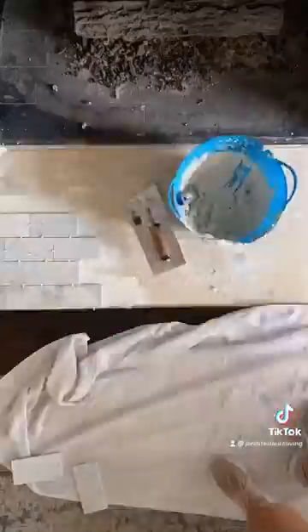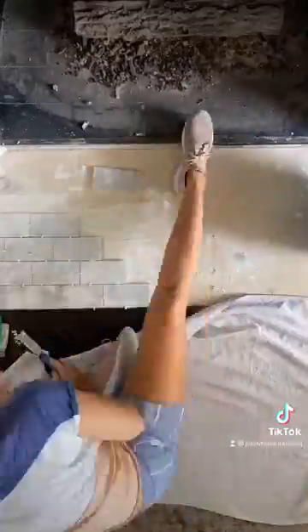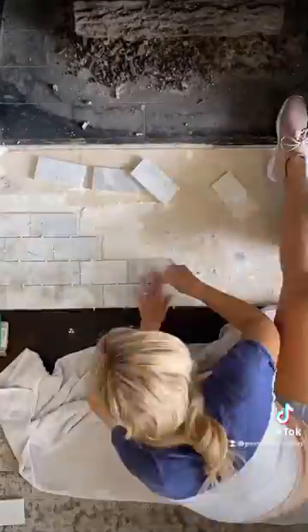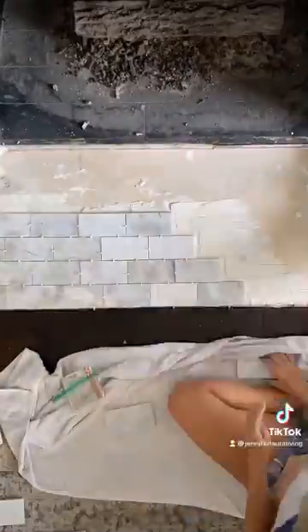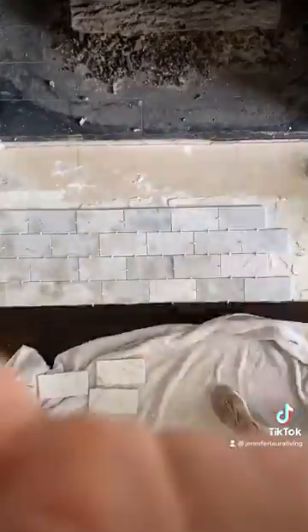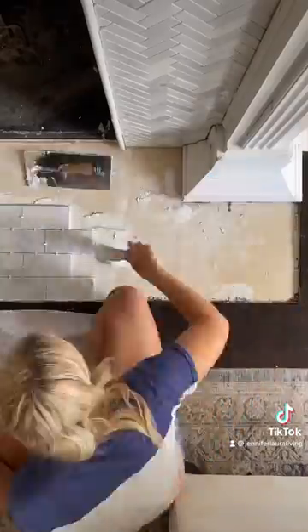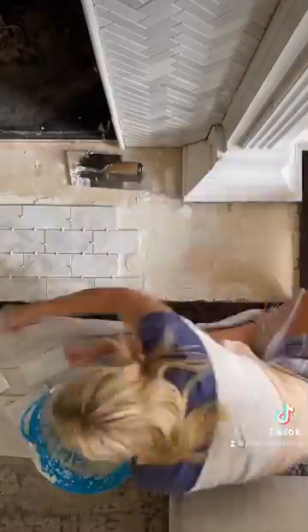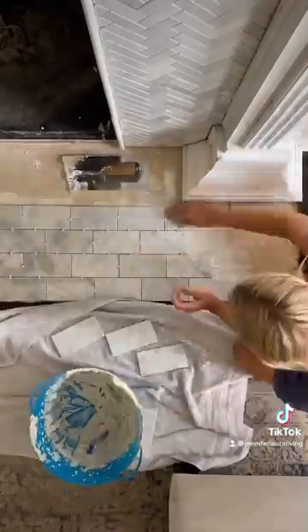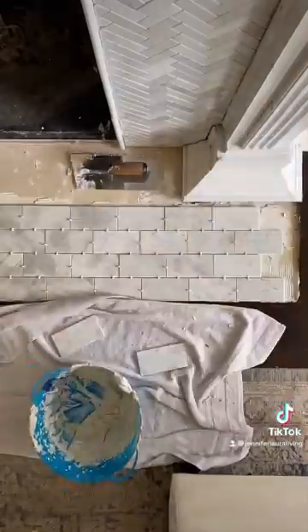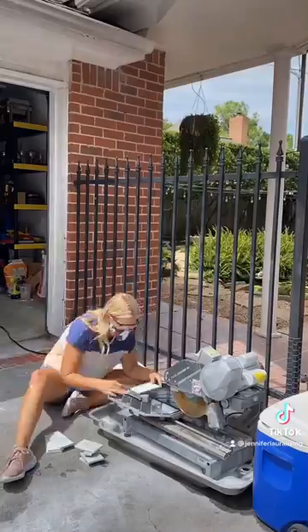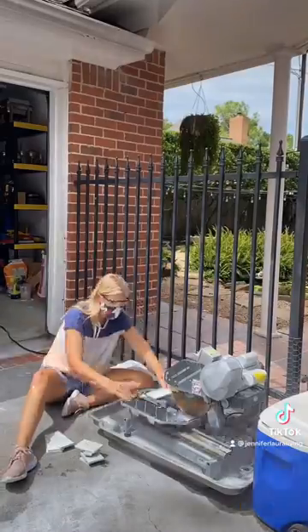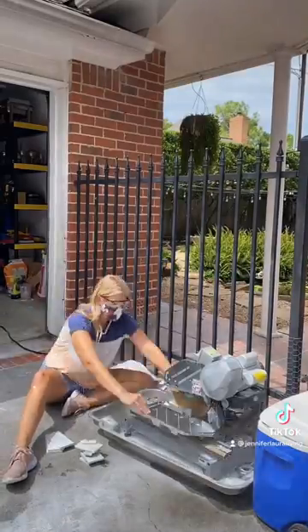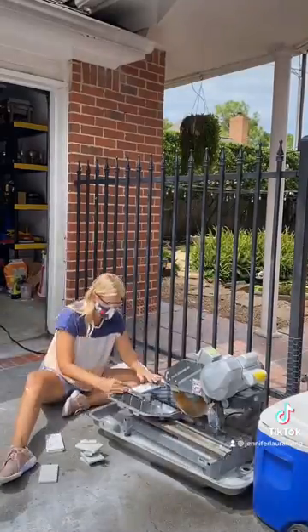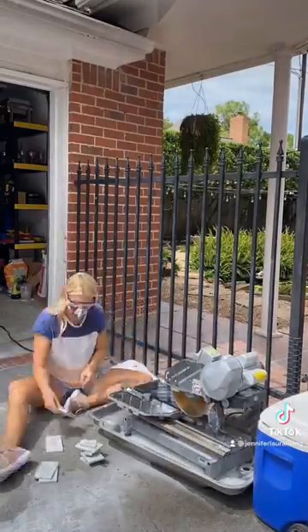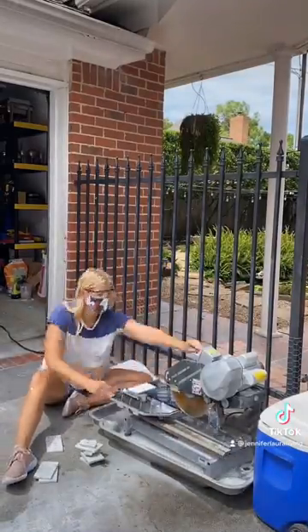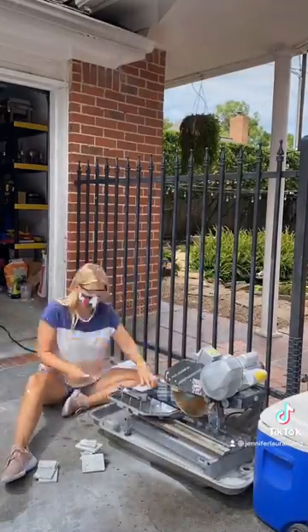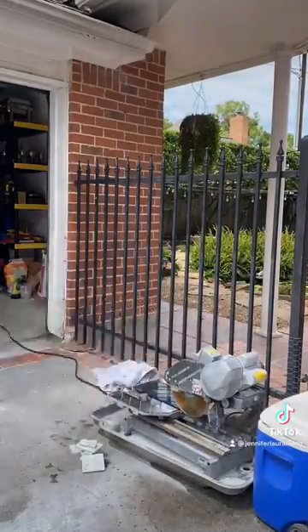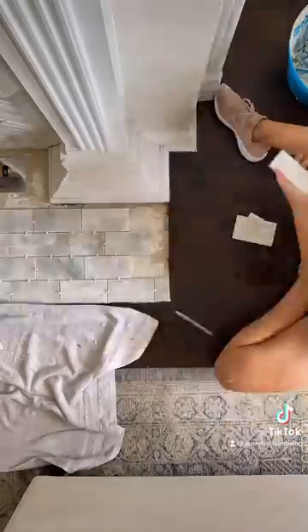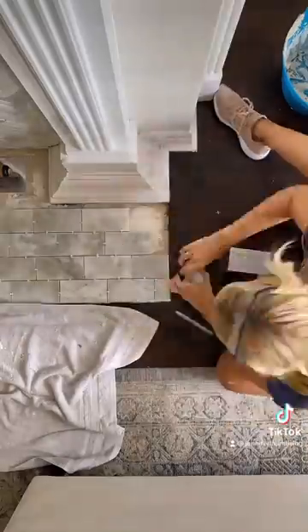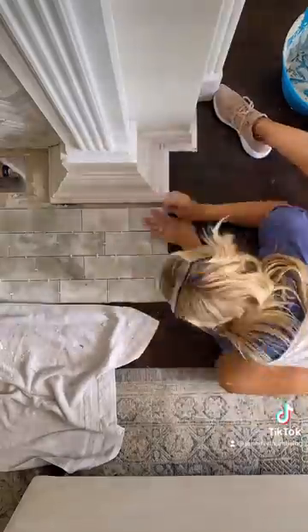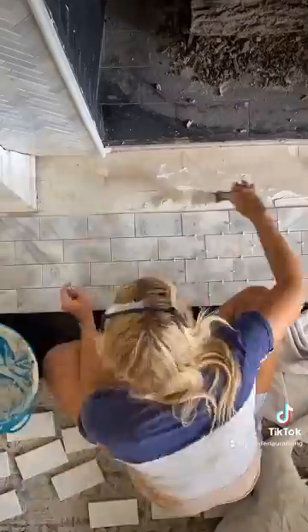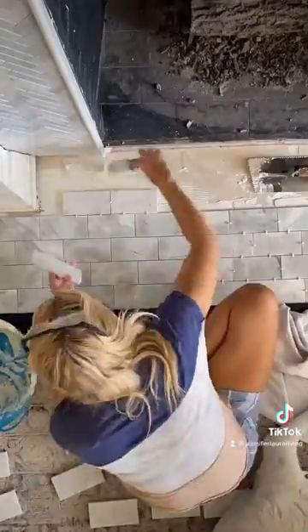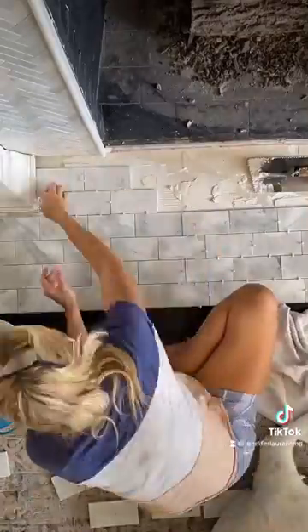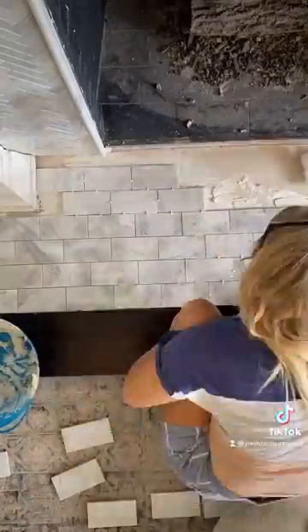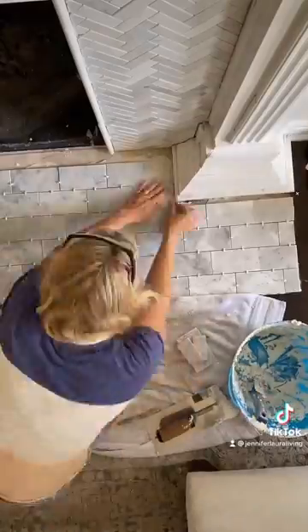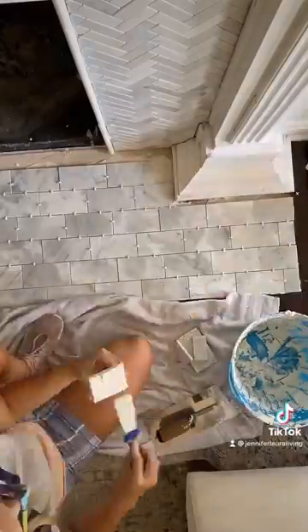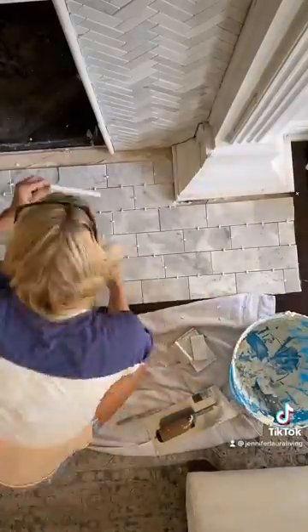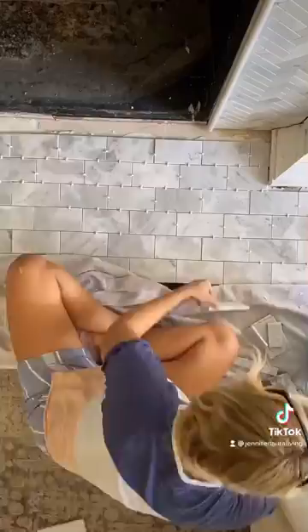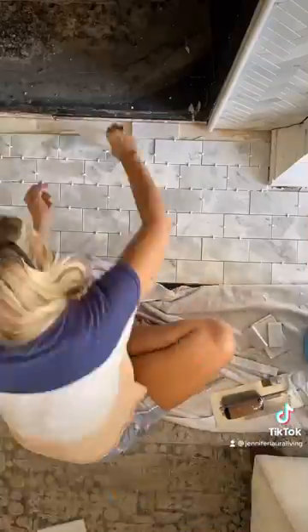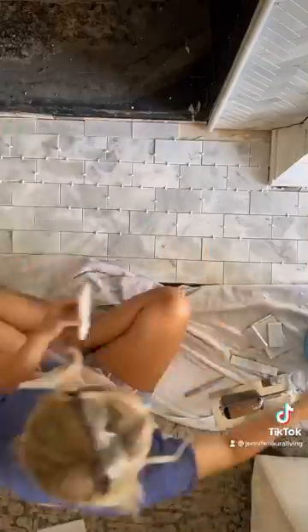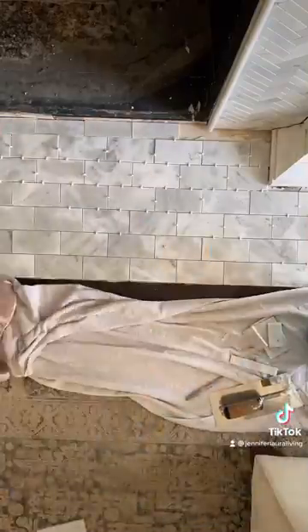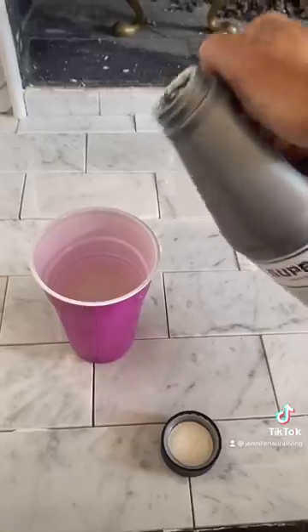Then I moved on to the hearth. I was on my own for this part since Chris had to get back to his real job. This was my first time on the tile saw and I actually got pretty good with it. I used spacers to make sure my tiles were spaced evenly and level.